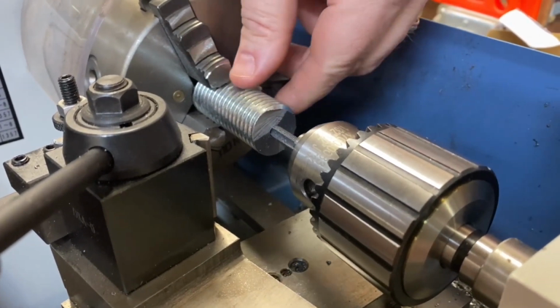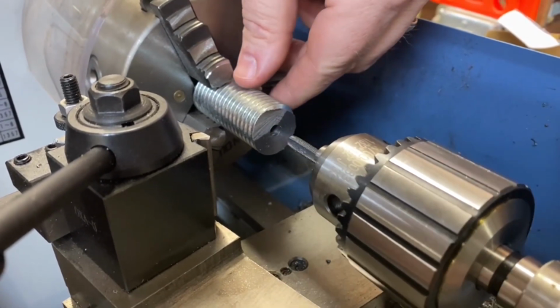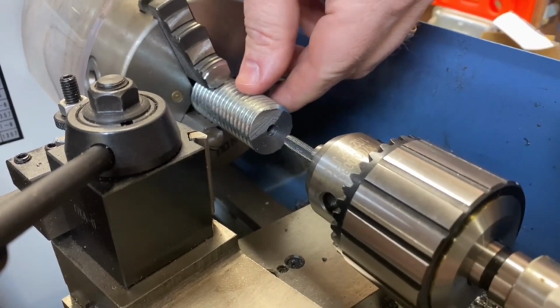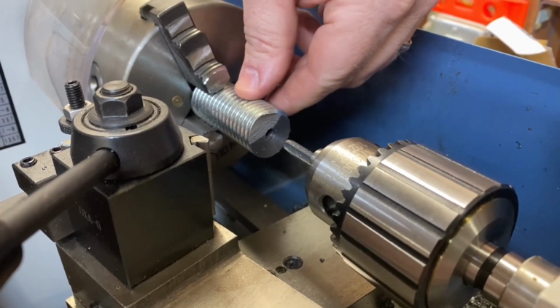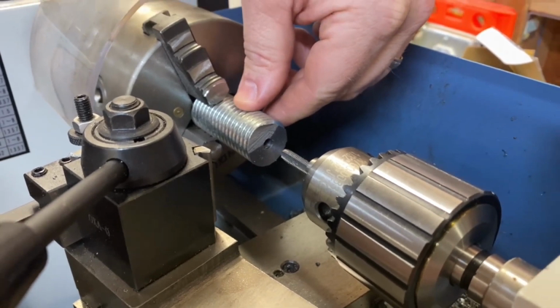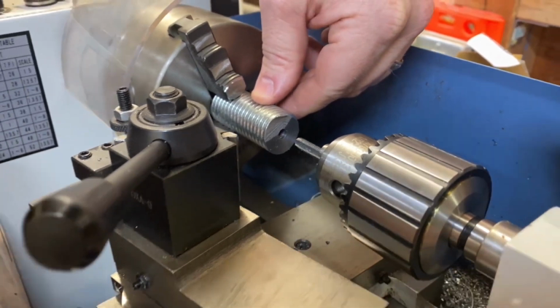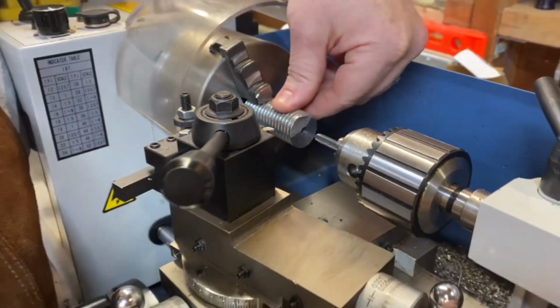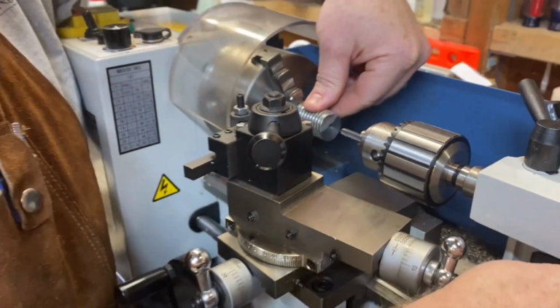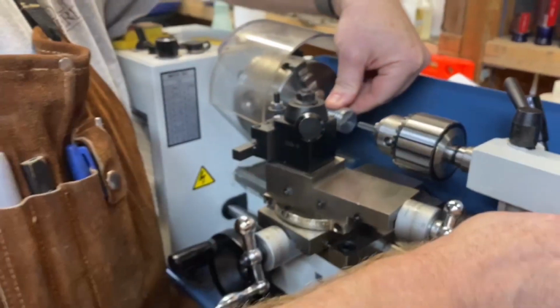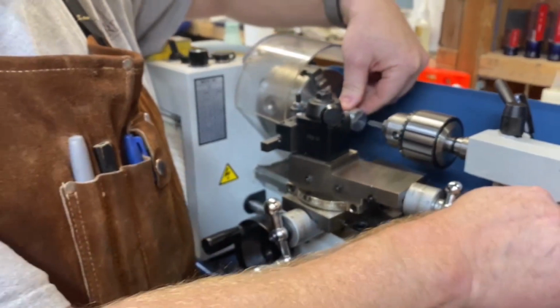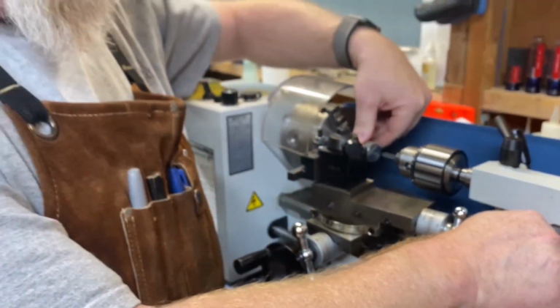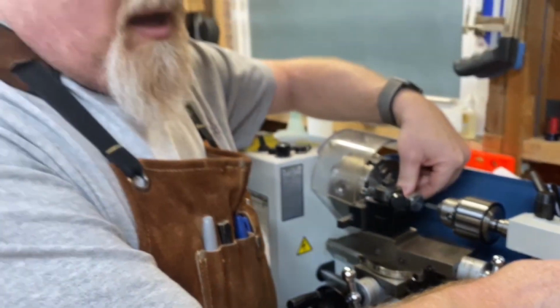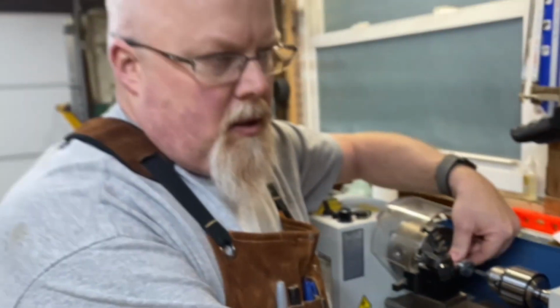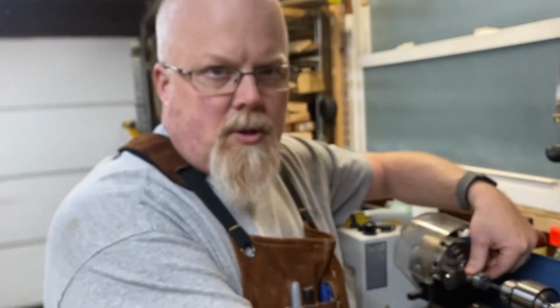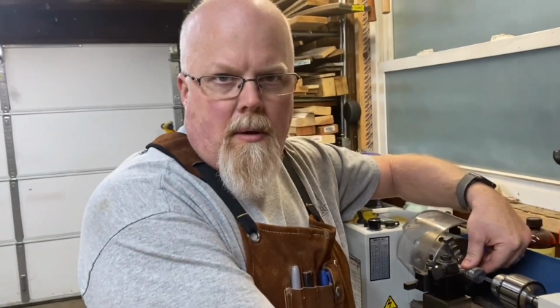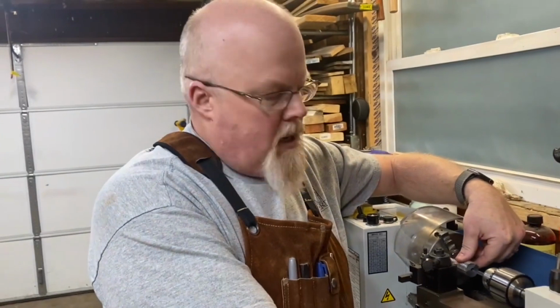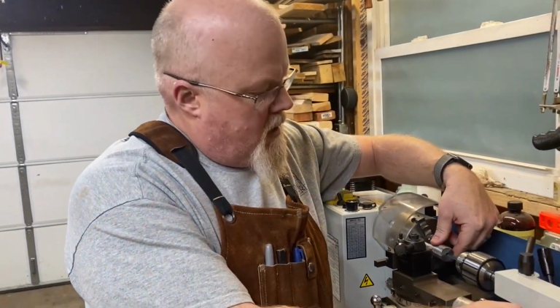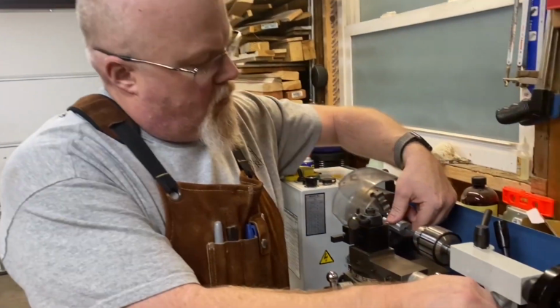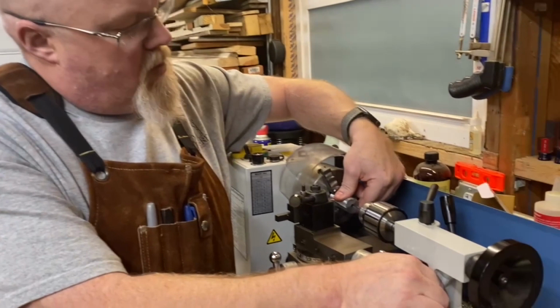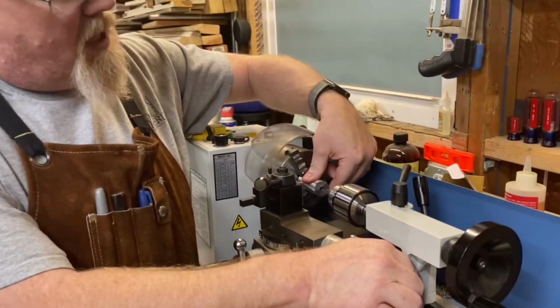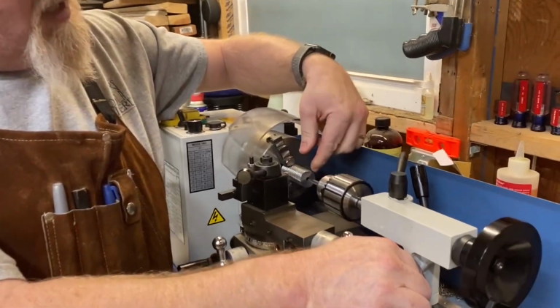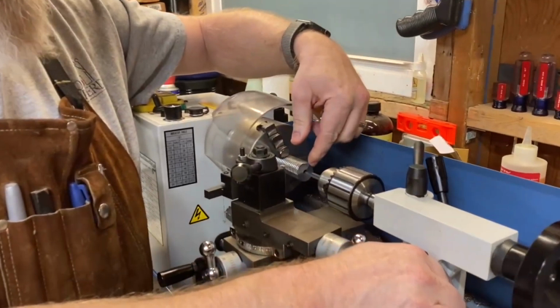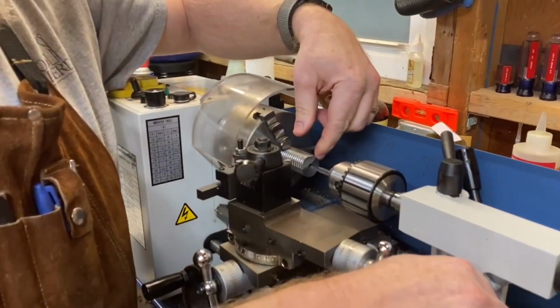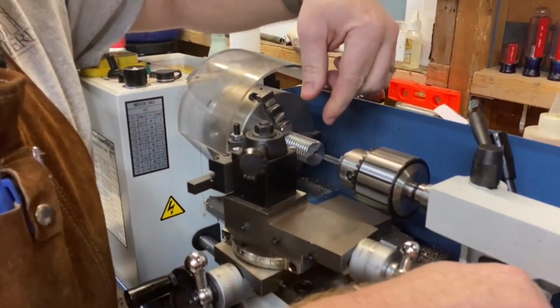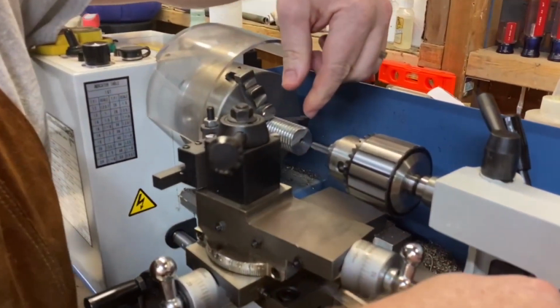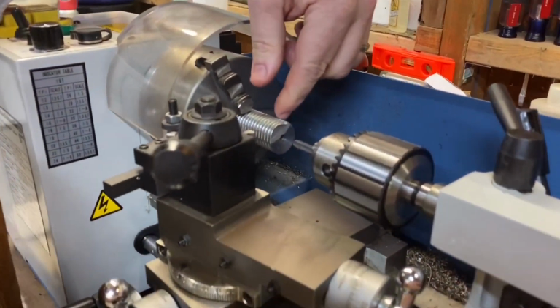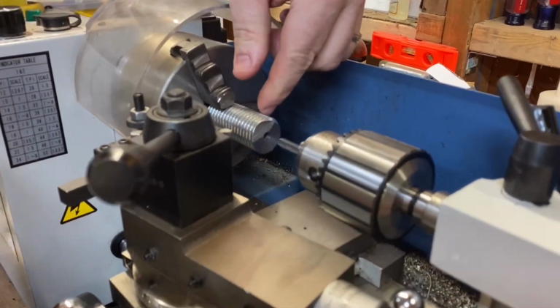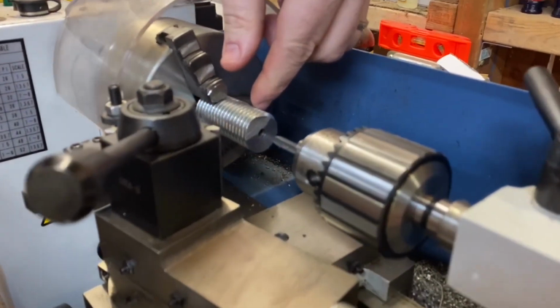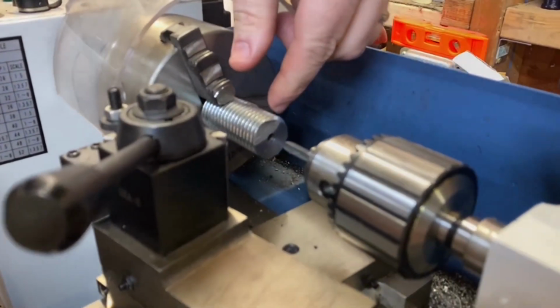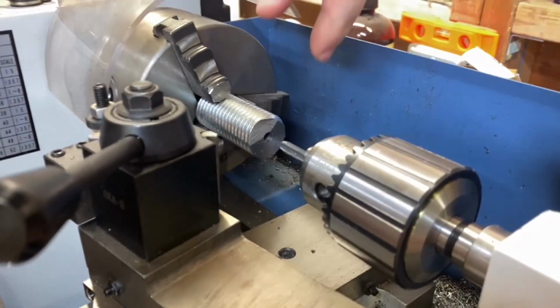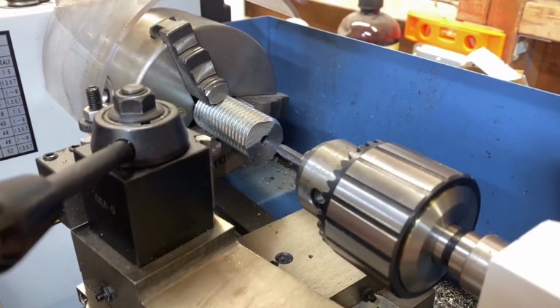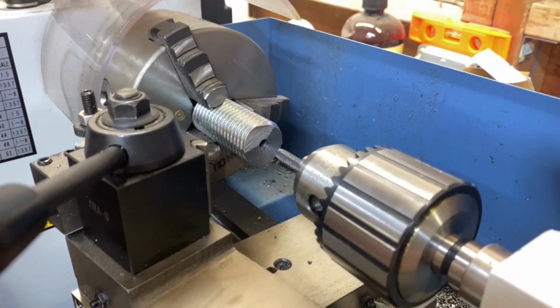This is a one-inch piece of universal thread rod that I'm using to try to thread into, and we're going to see if that works.